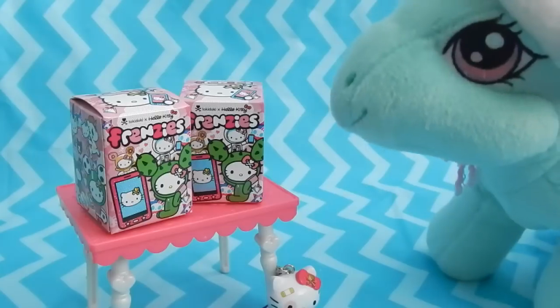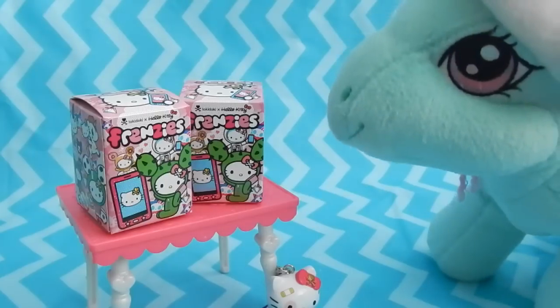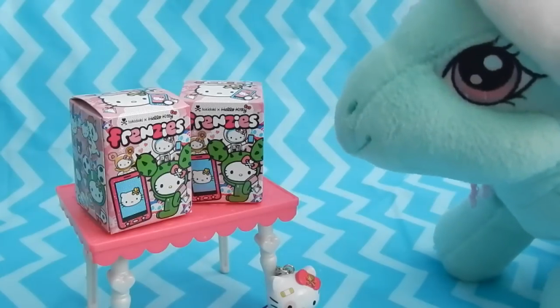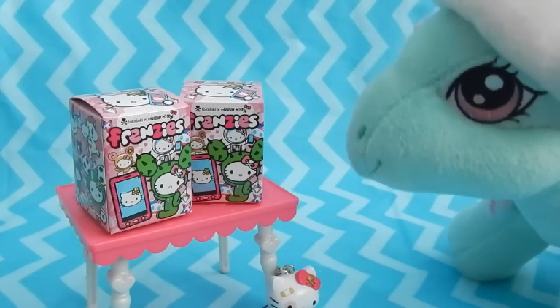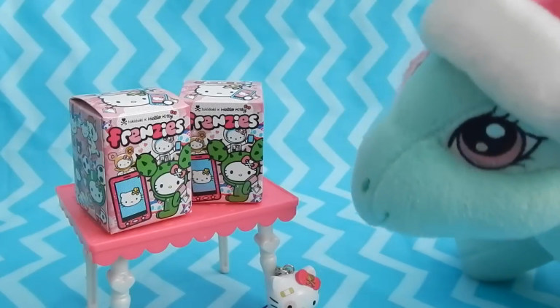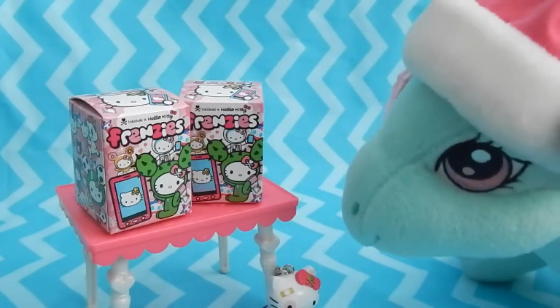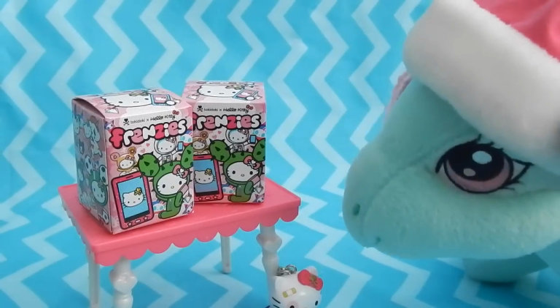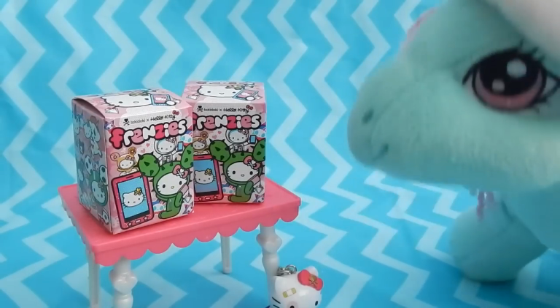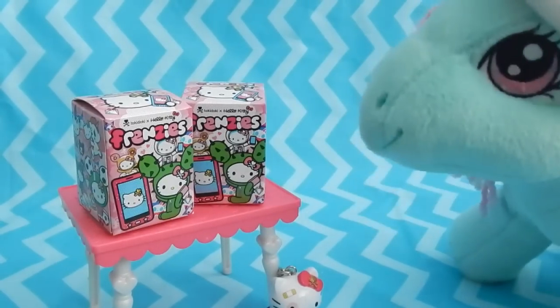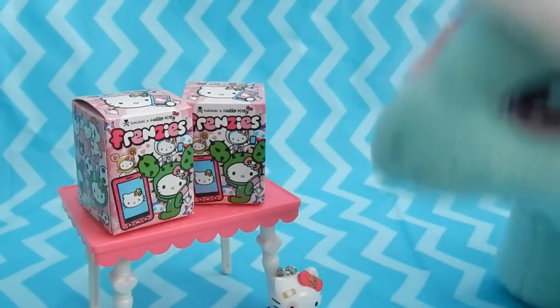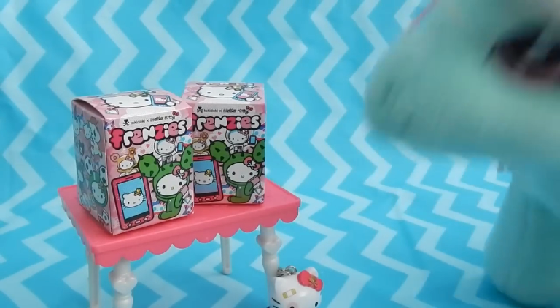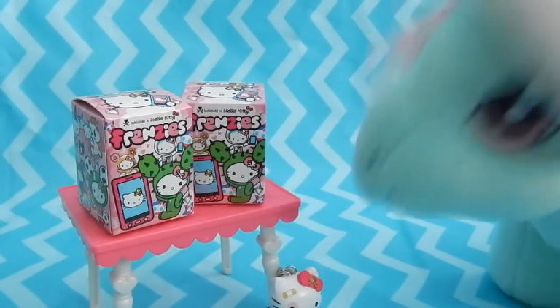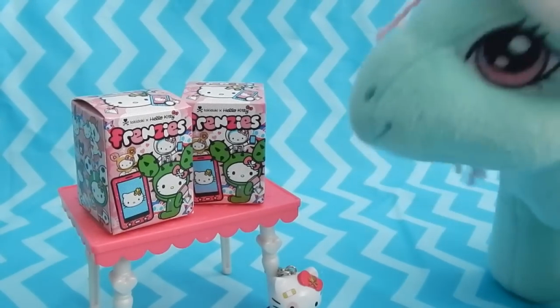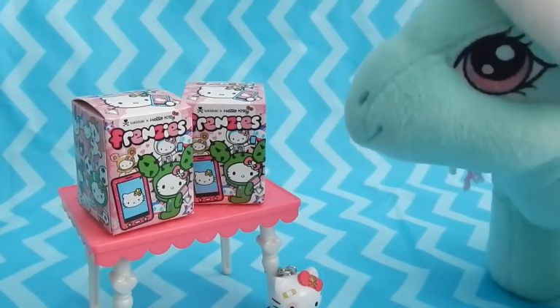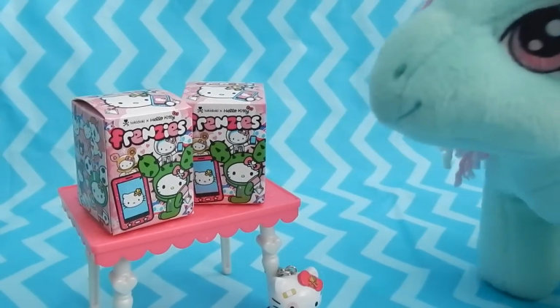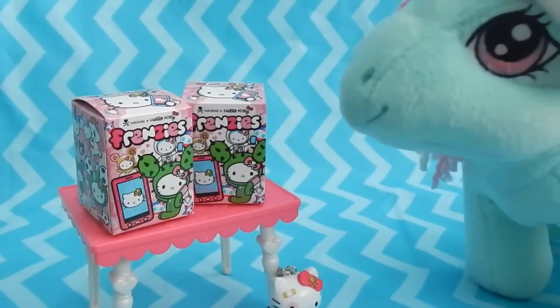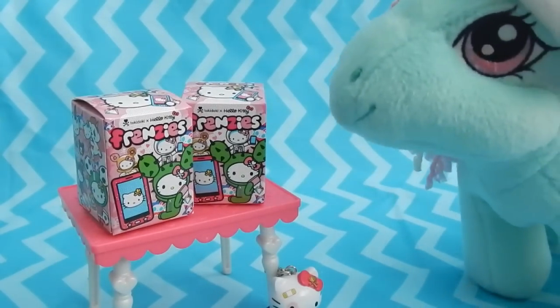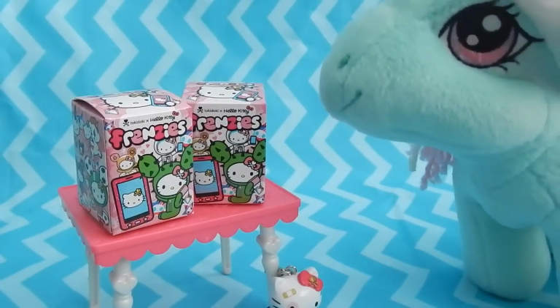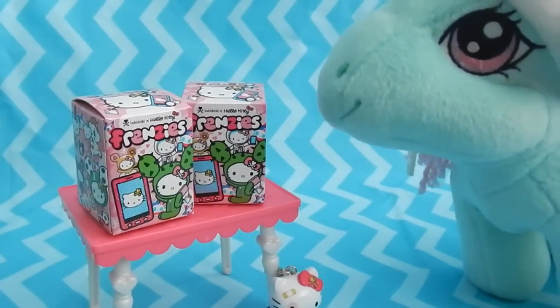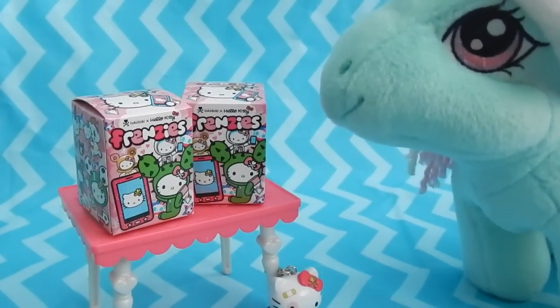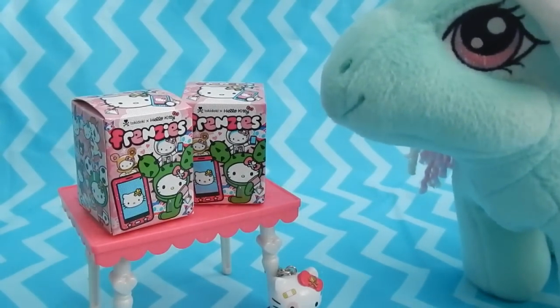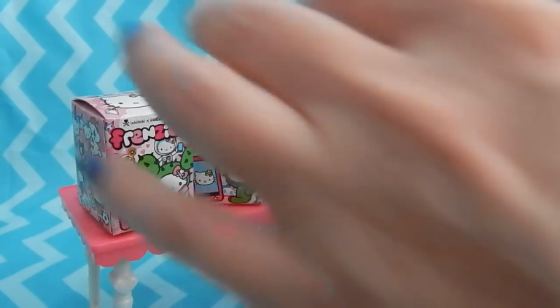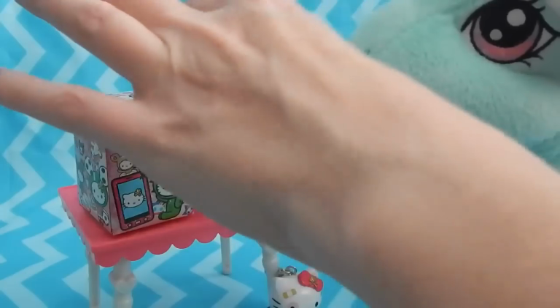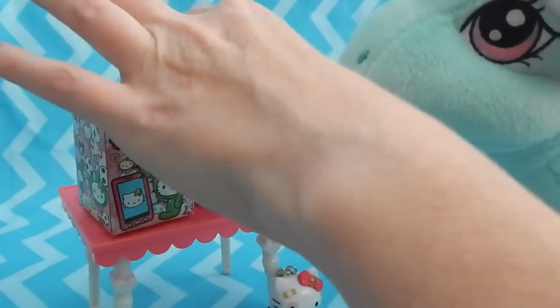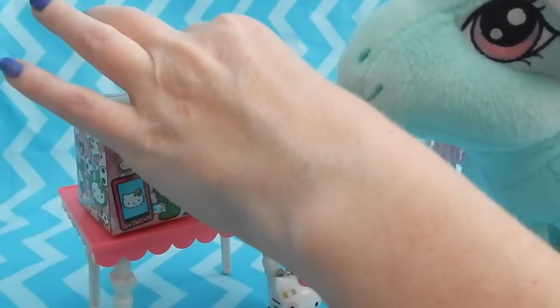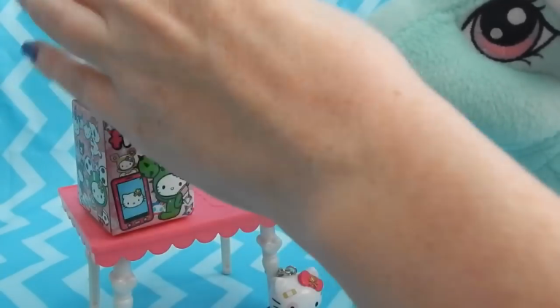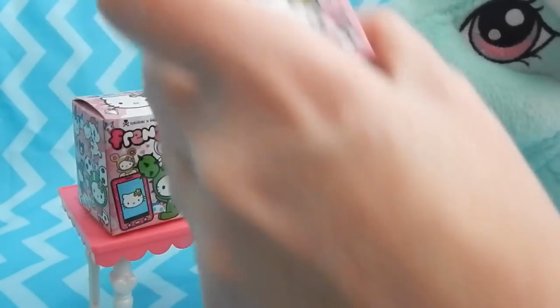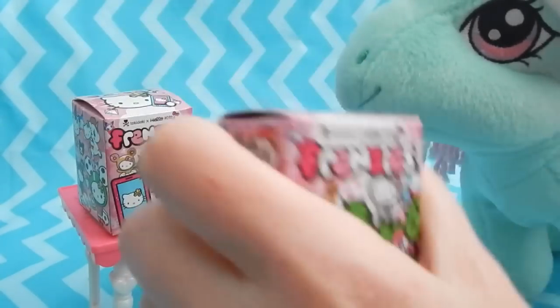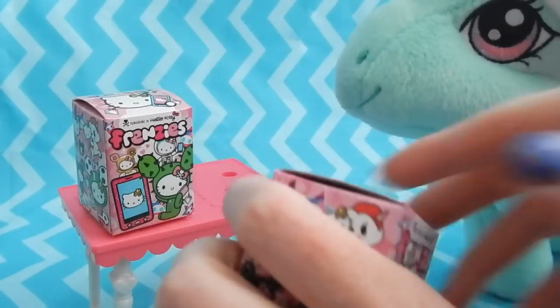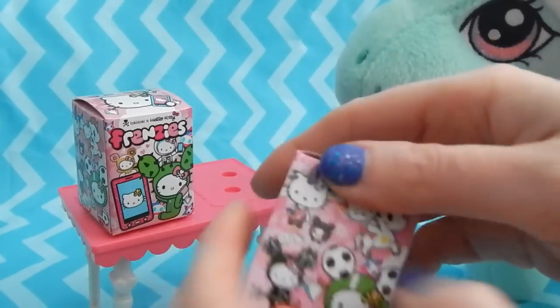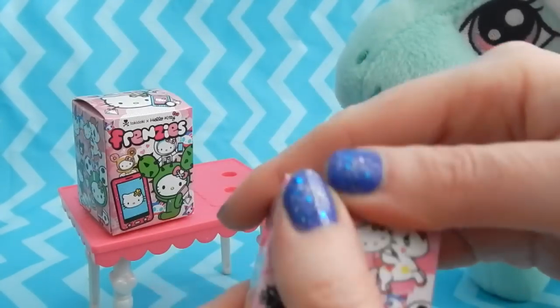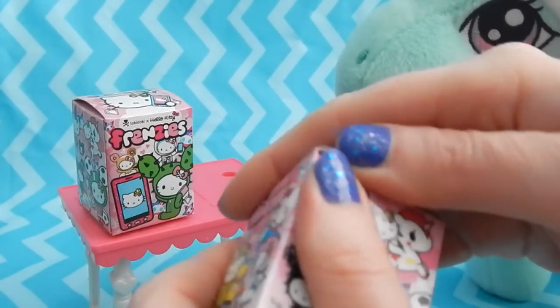Alright Minty, what do you think of our first one so far? Oh good, you like them. Well, we'll keep going then — let's open up box number two.